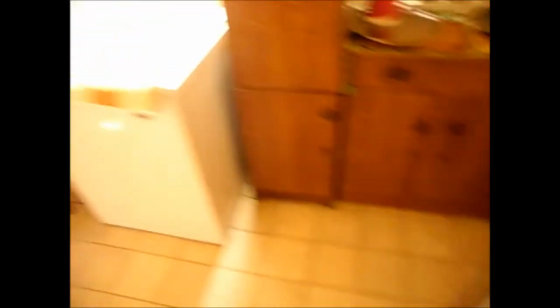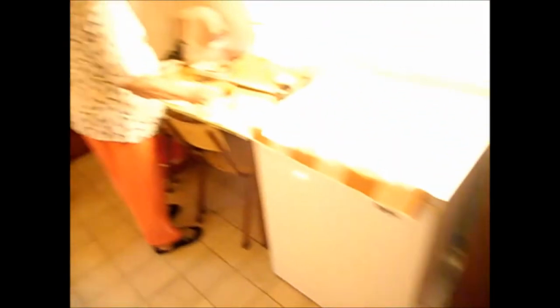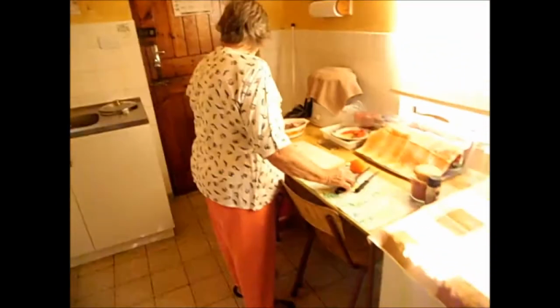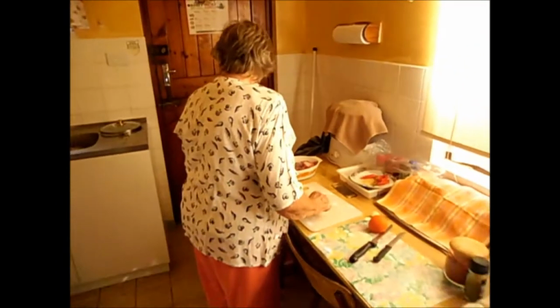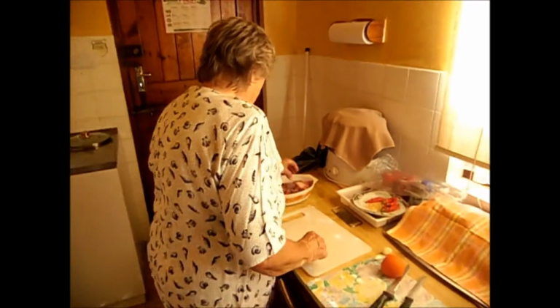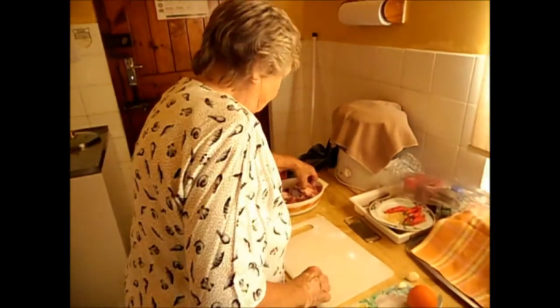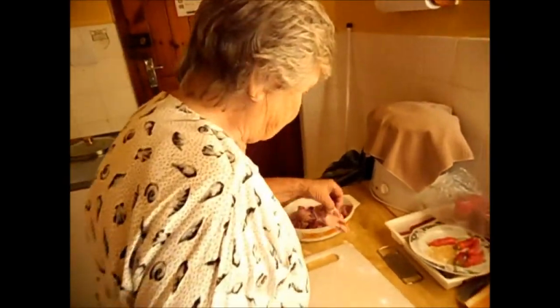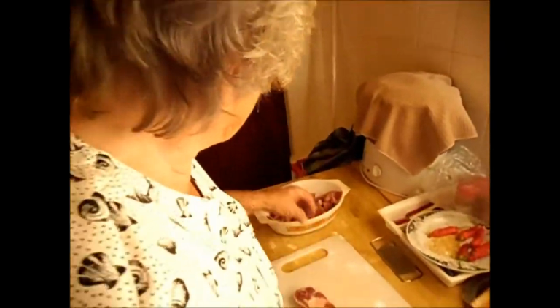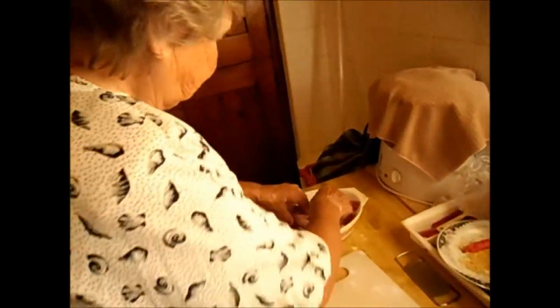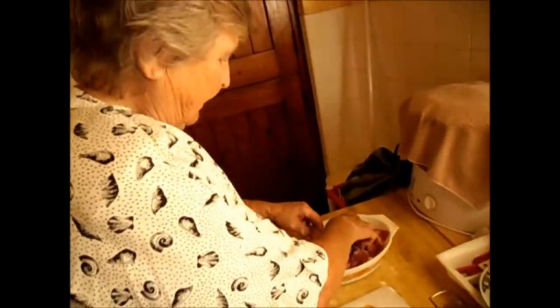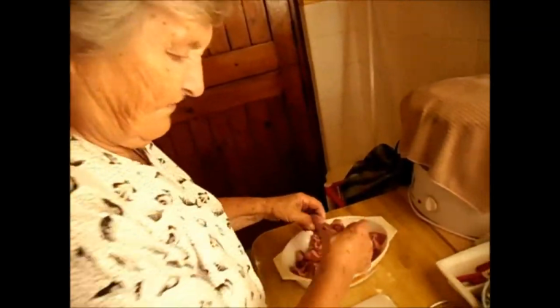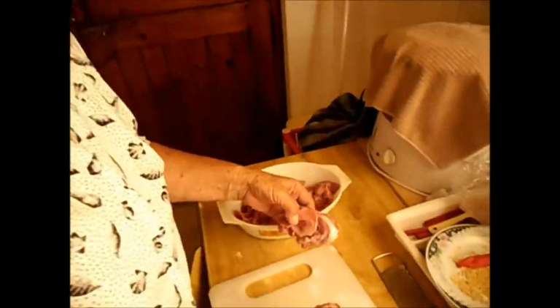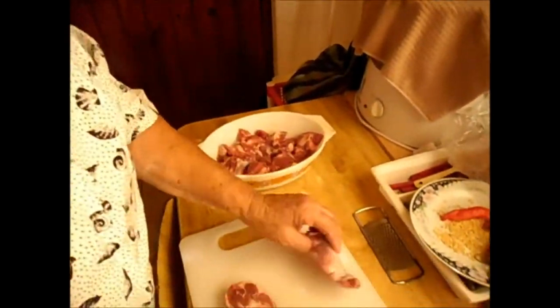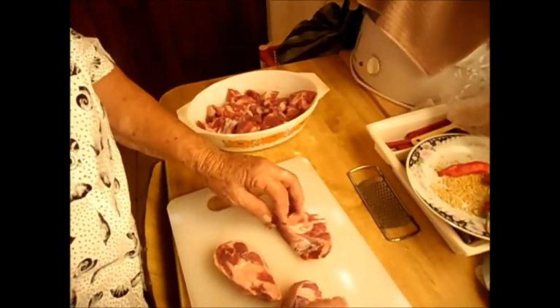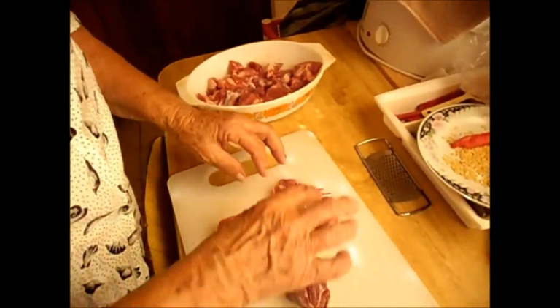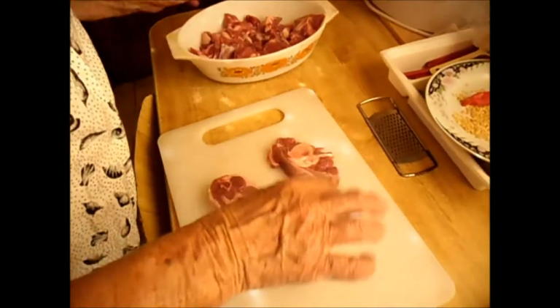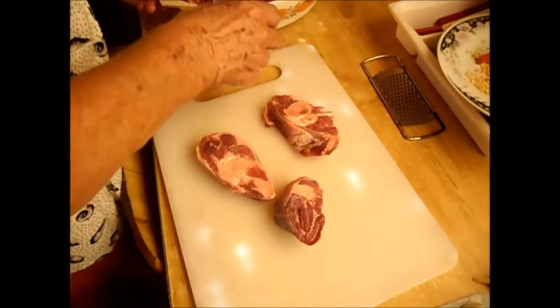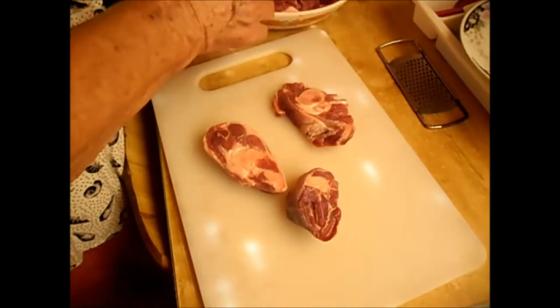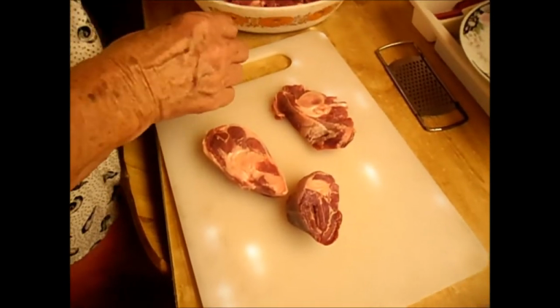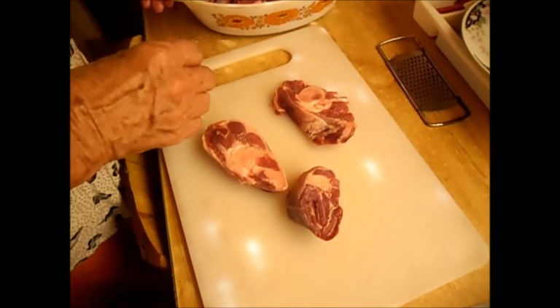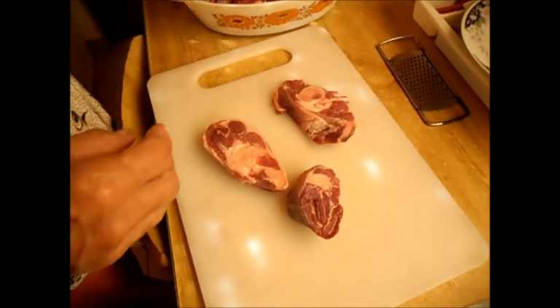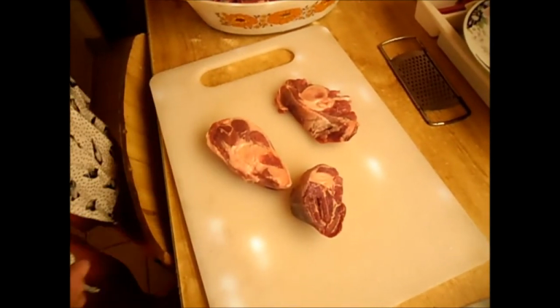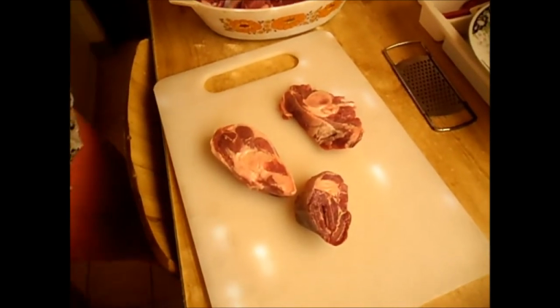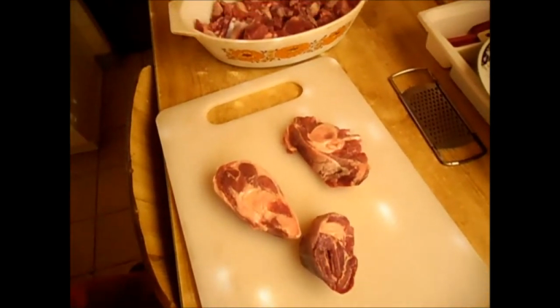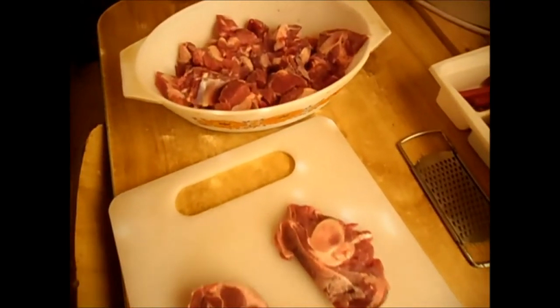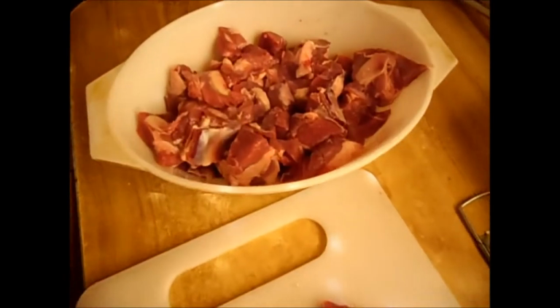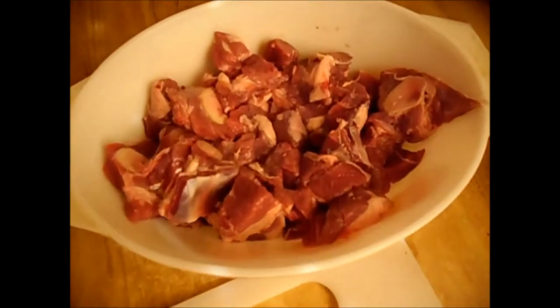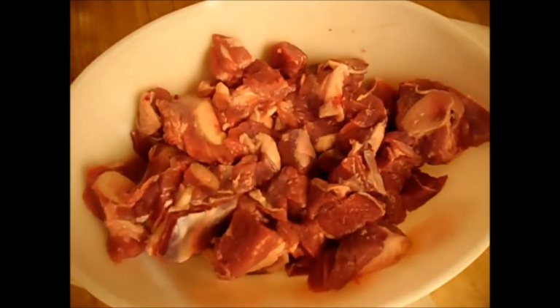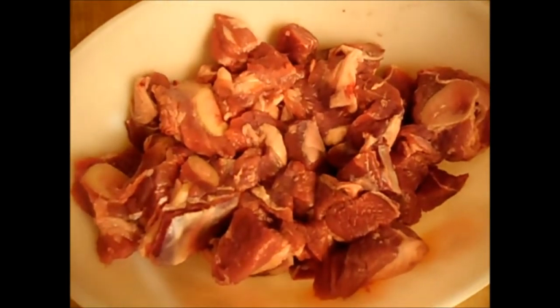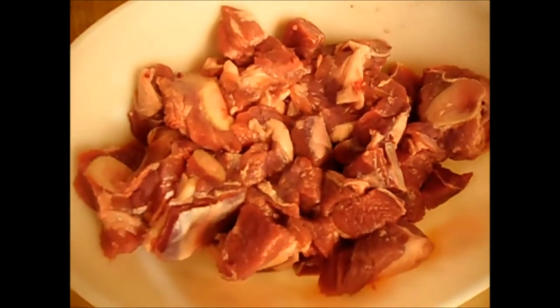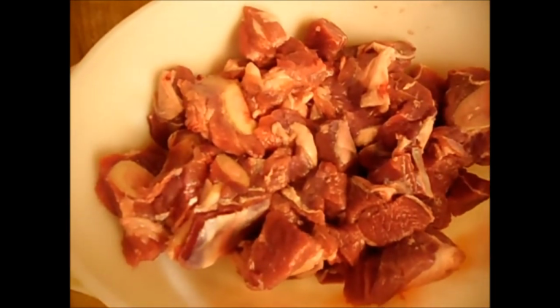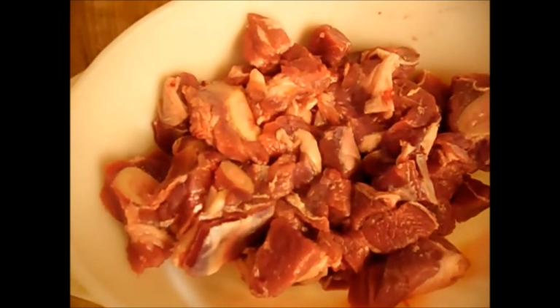Now I'm cutting the meat. I always buy knuckles, because the bone-in gives very soft meat. I got here more than a kilo. I like to make a big pot so tomorrow I don't have to cook.